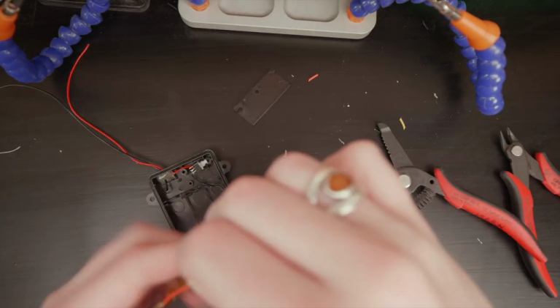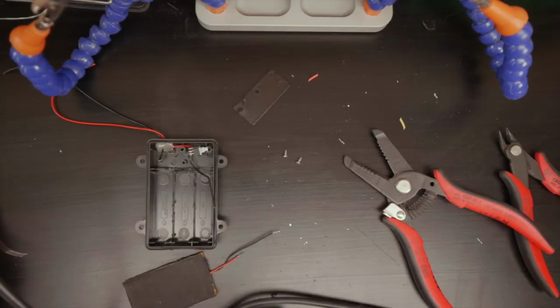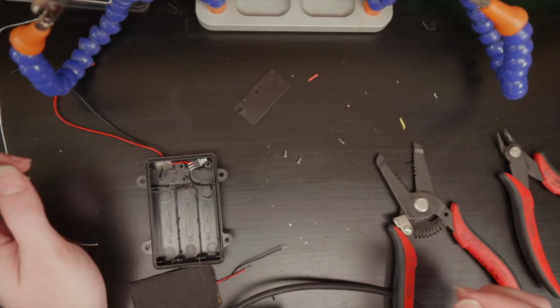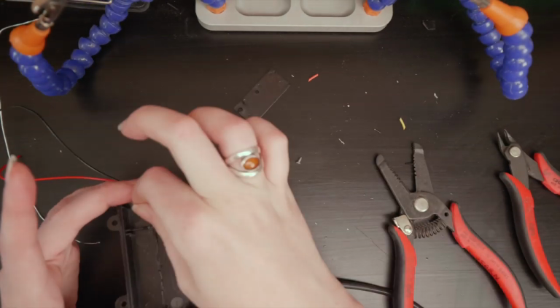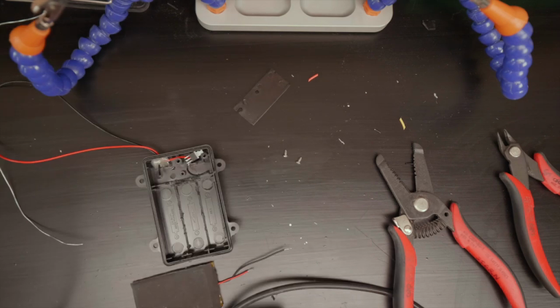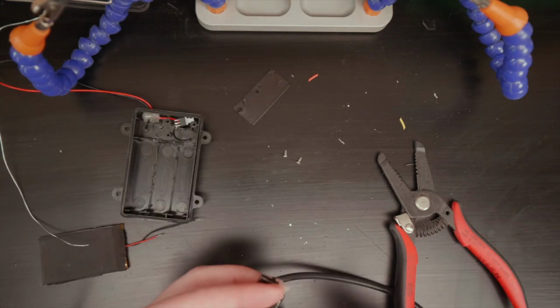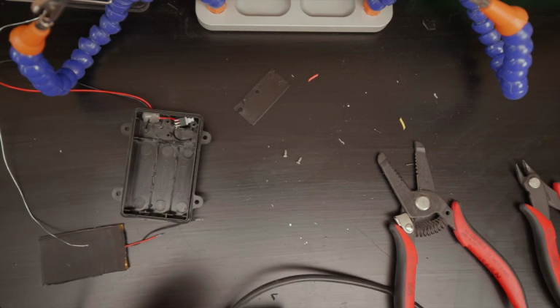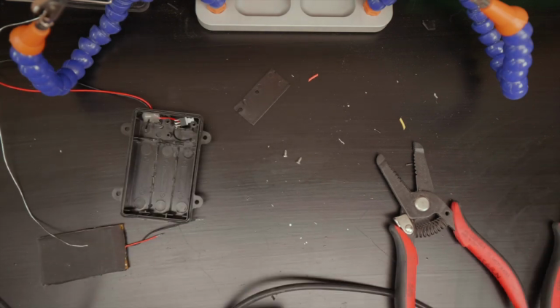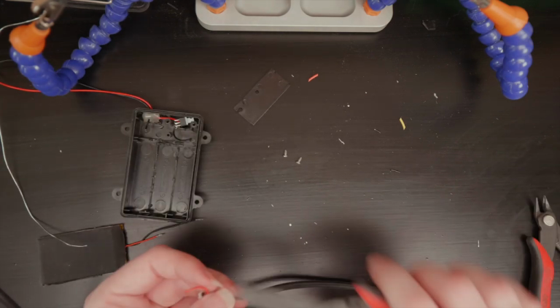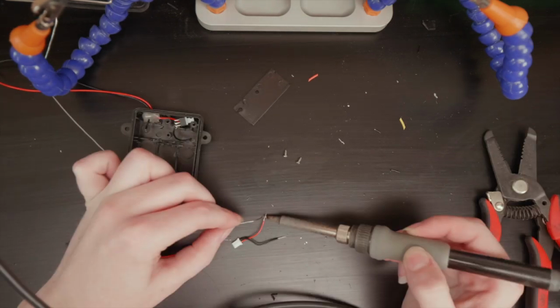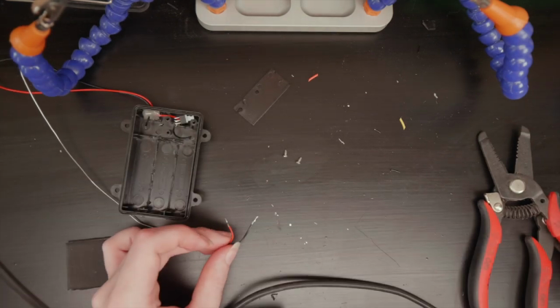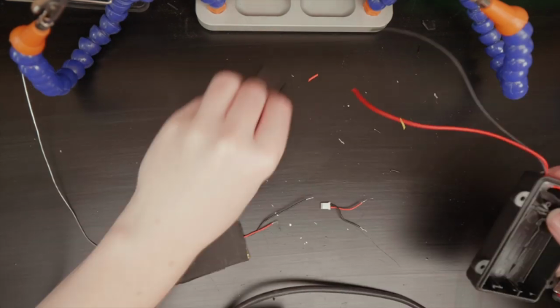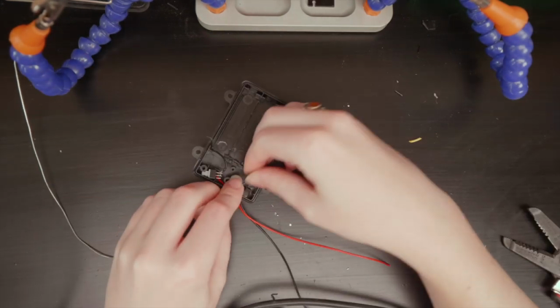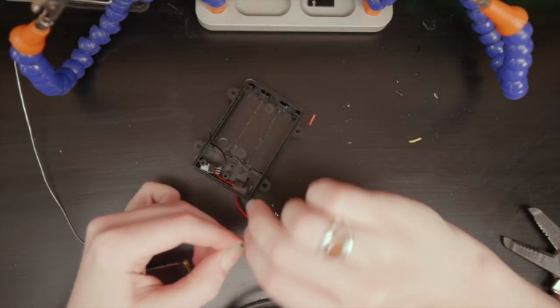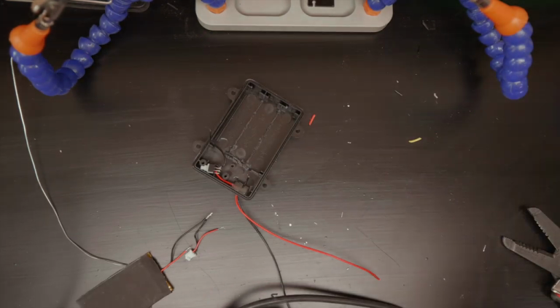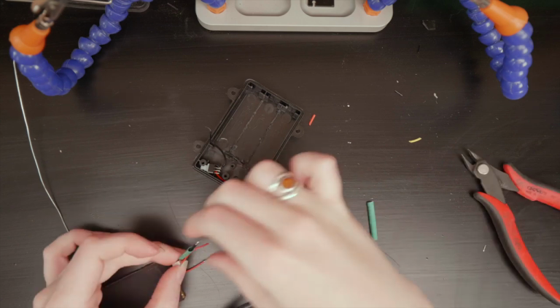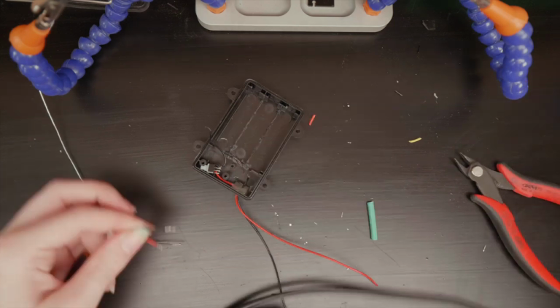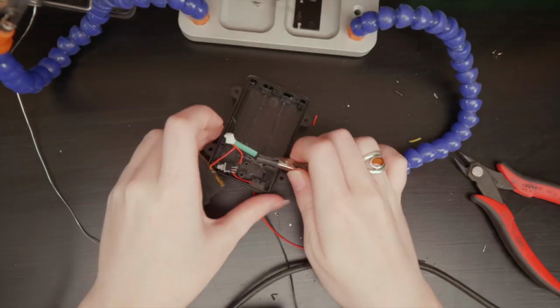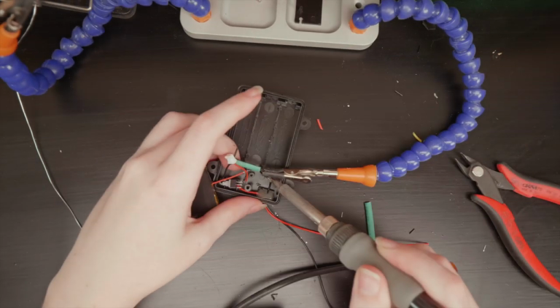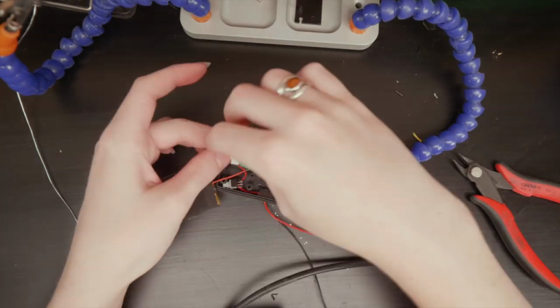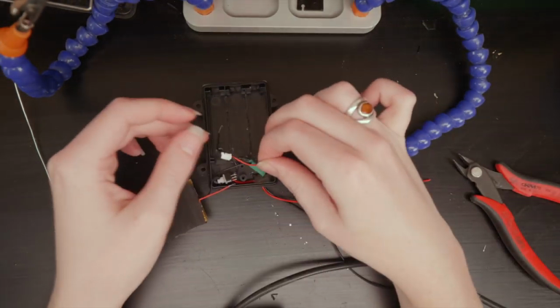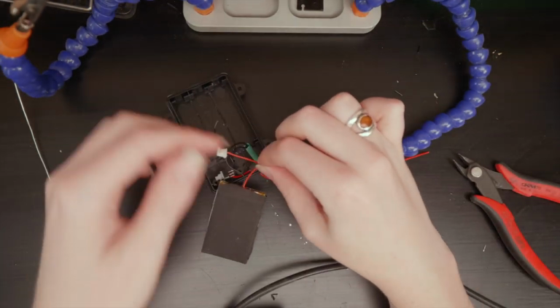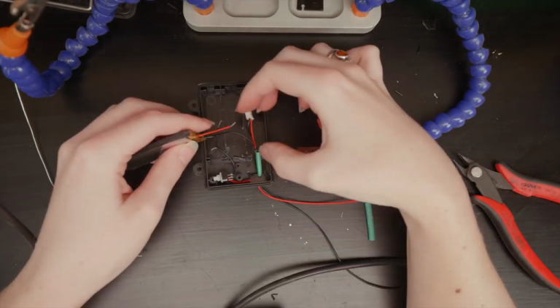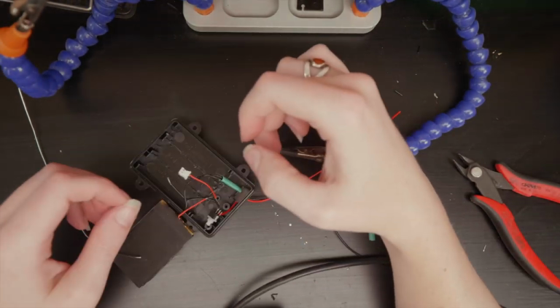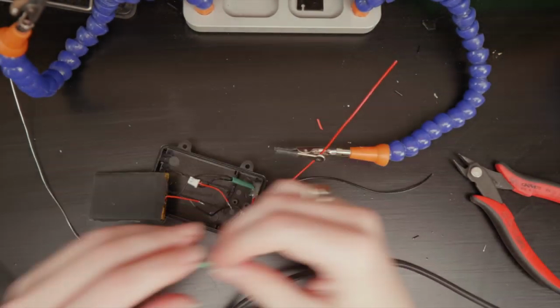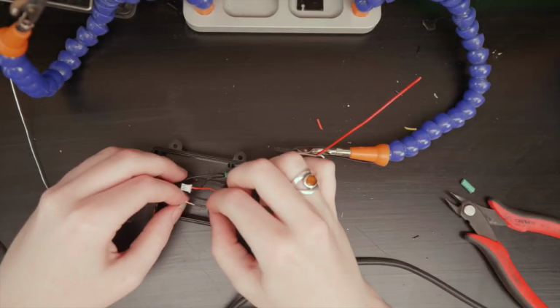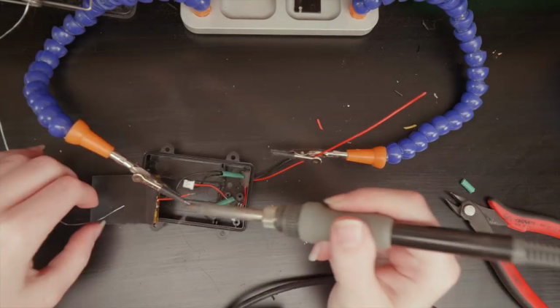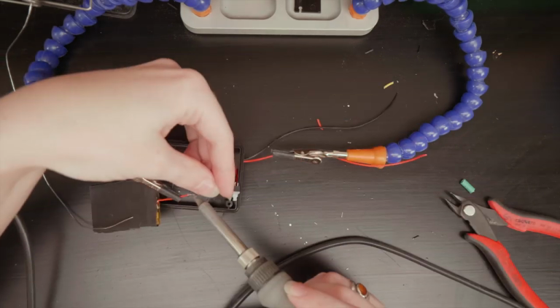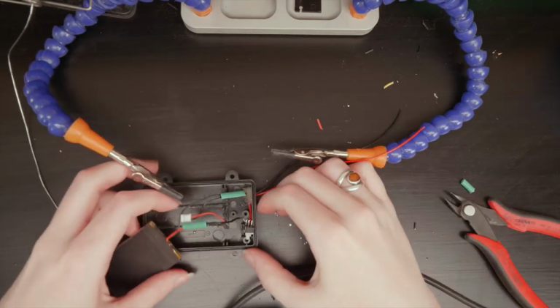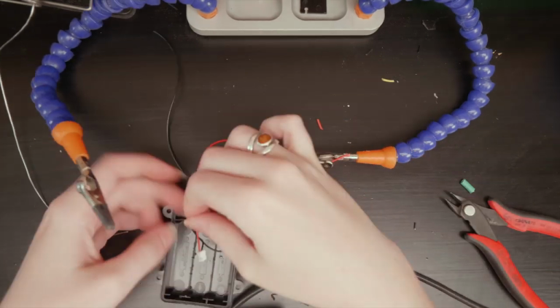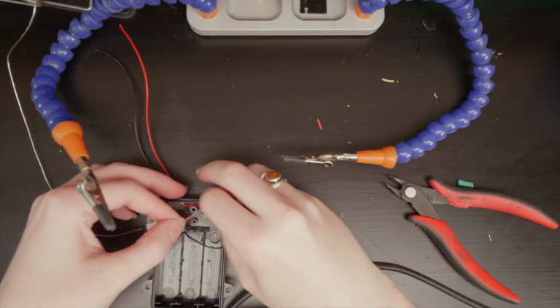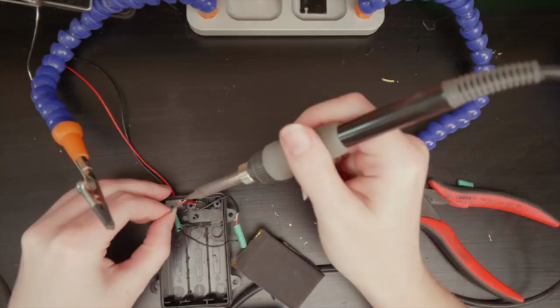I did something in this project I don't normally recommend, which is to solder directly to the leads of a lithium battery — that's because you could short it out and cause a fire. Anyway, I badly wanted to use the switch built into the waterproof battery pack, so I spliced it in.